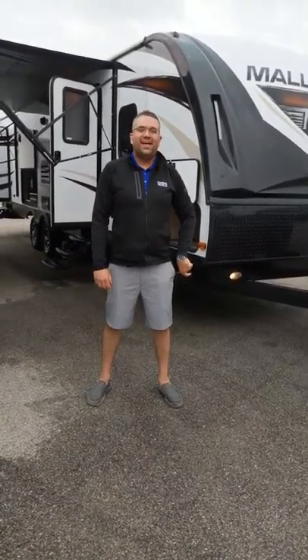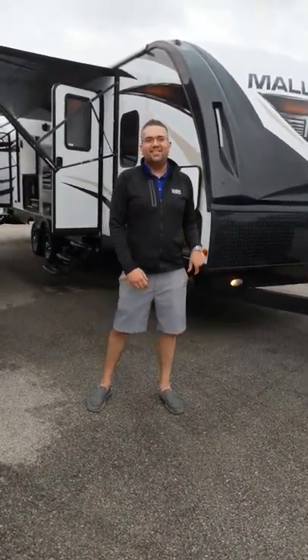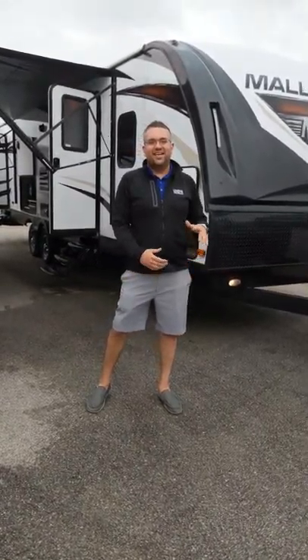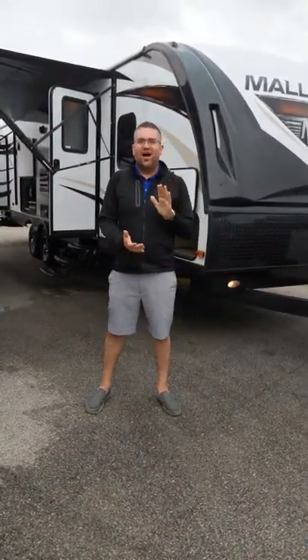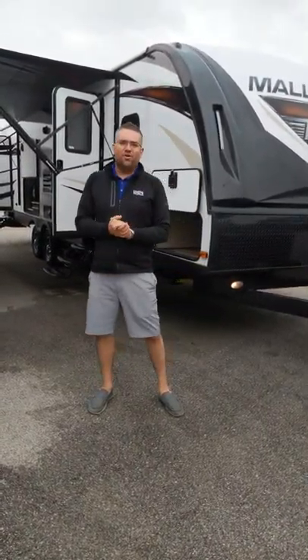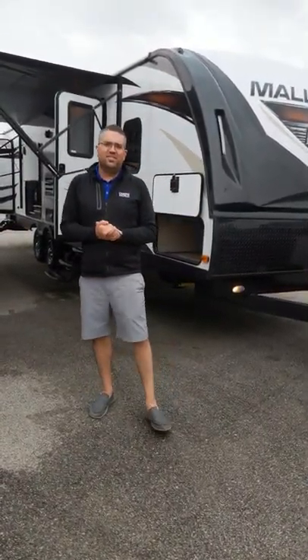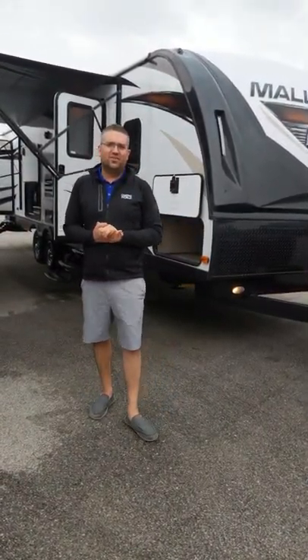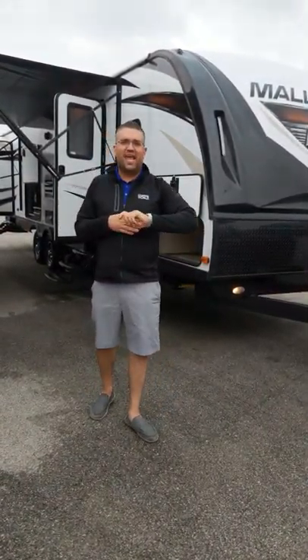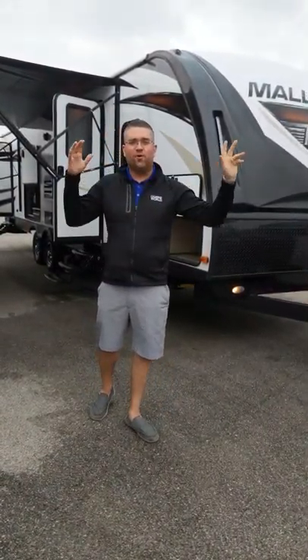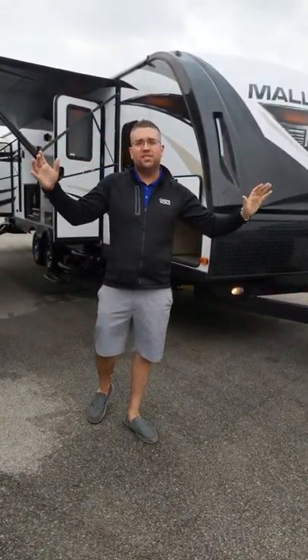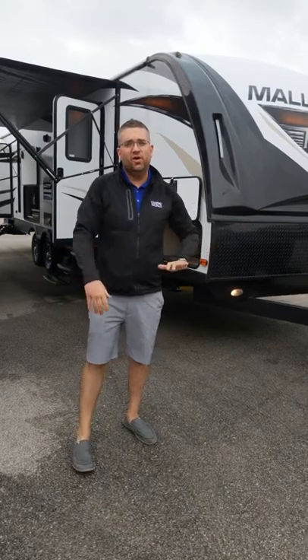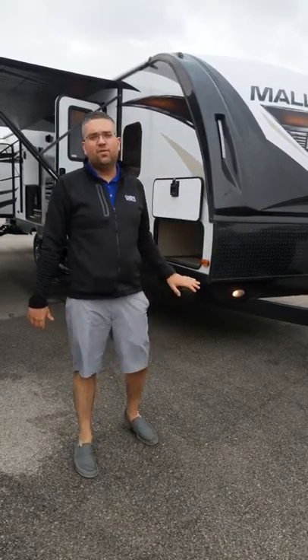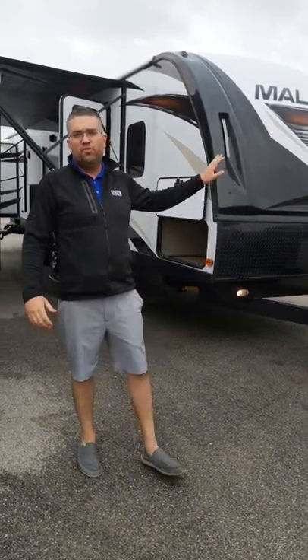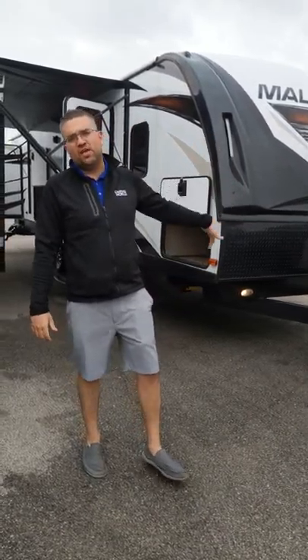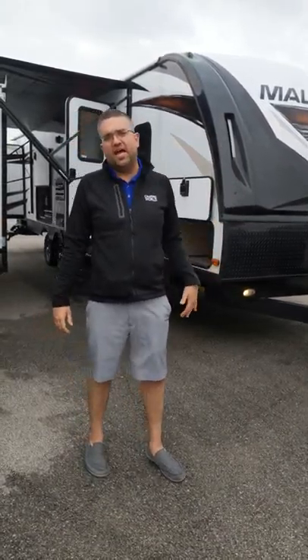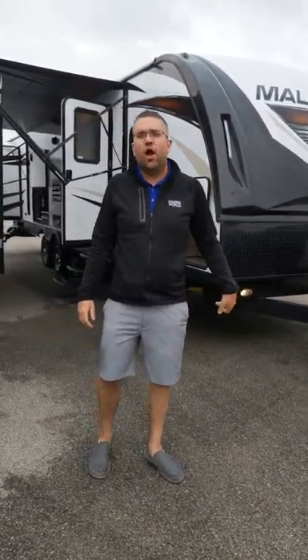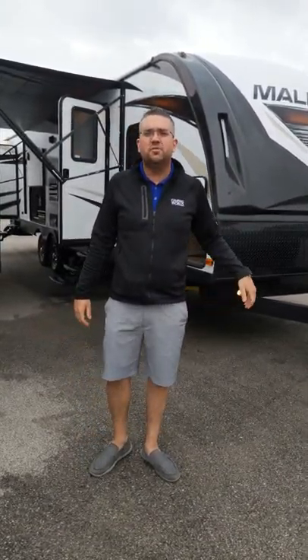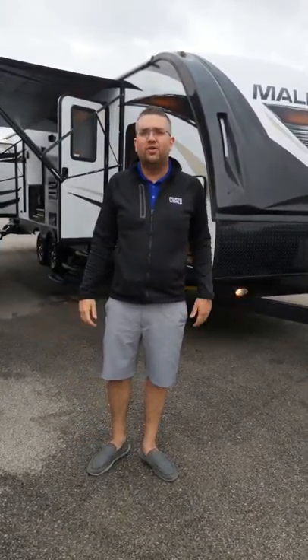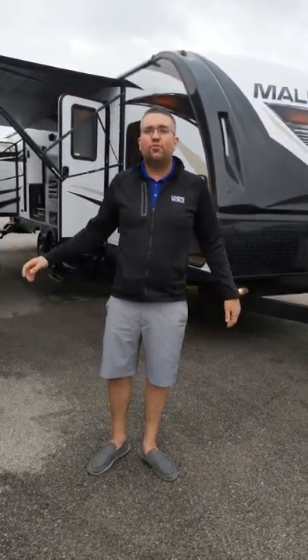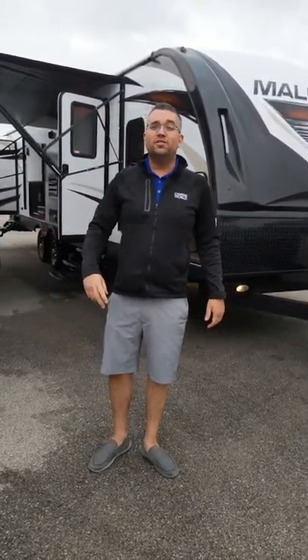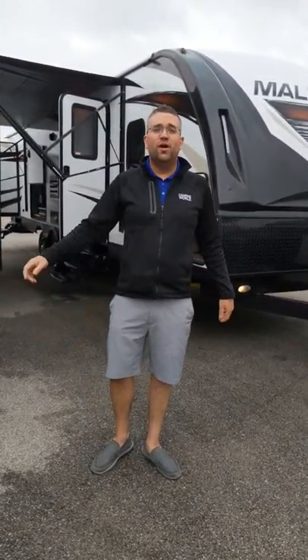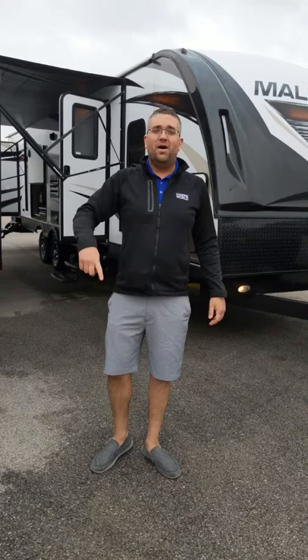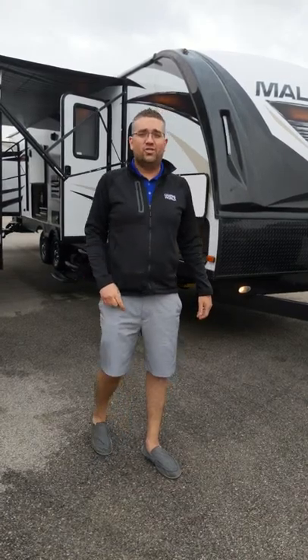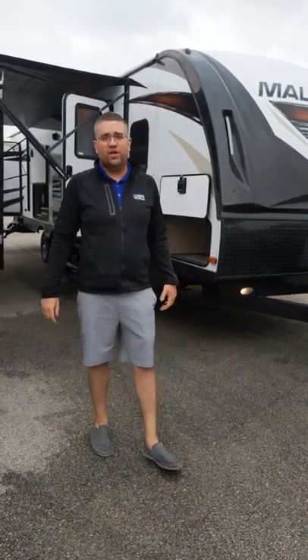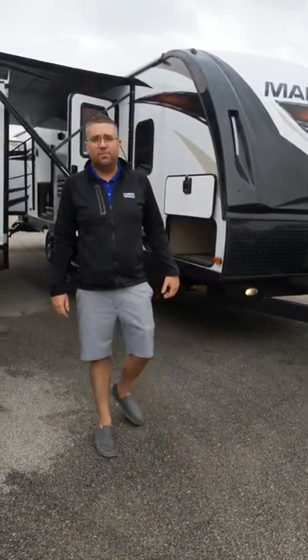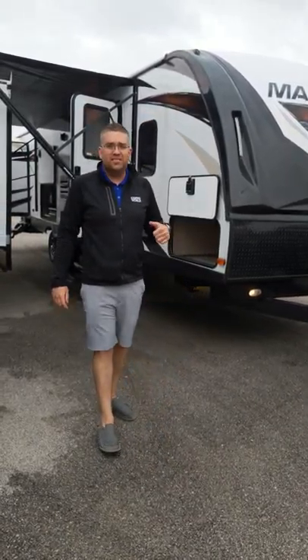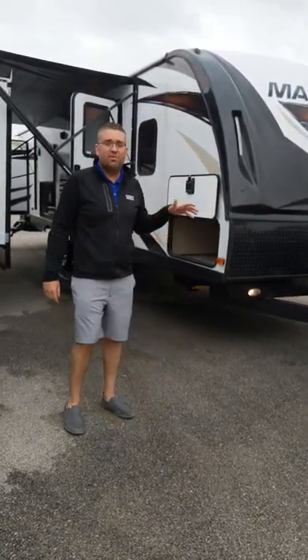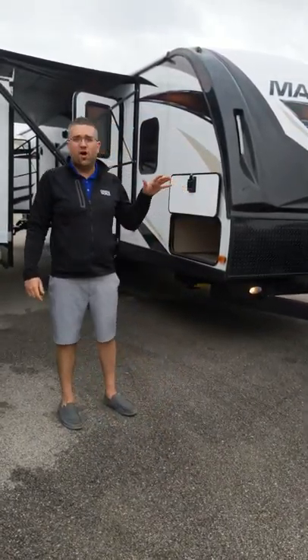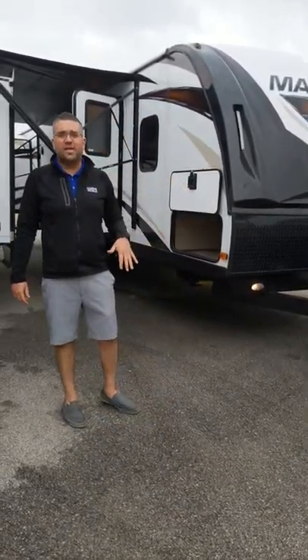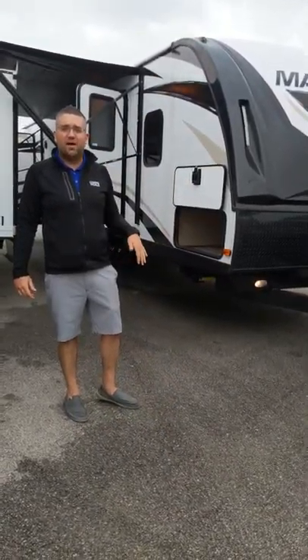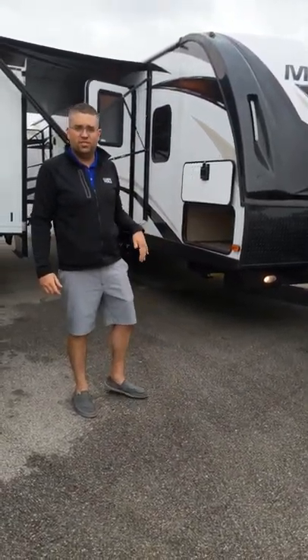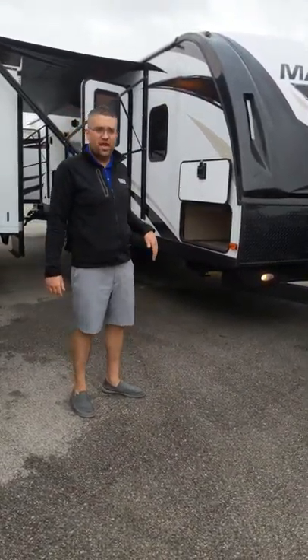Hi guys, this is Kyle Osborne here, sales associate with Camping World of Toledo, here with the beautiful 2019 Heartland Mallard 312 Bunkhouse Travel Trailer. This thing is absolutely awesome and I cannot wait to show it to you guys.